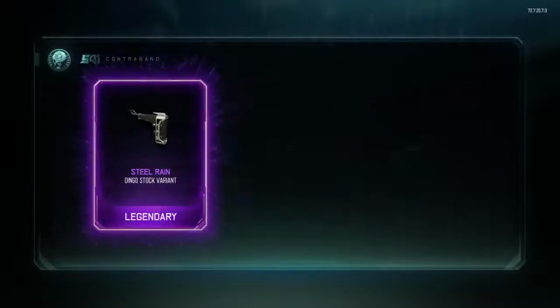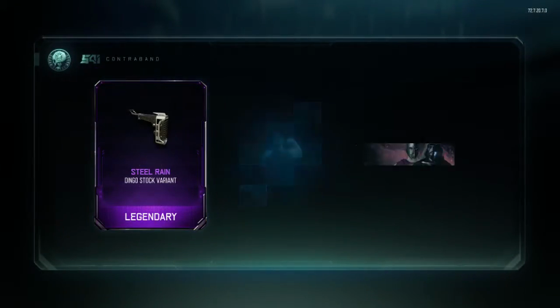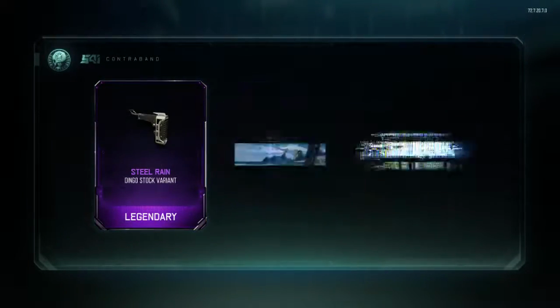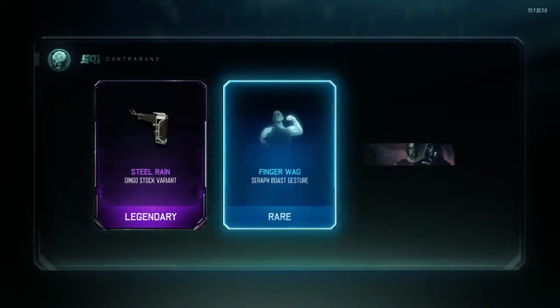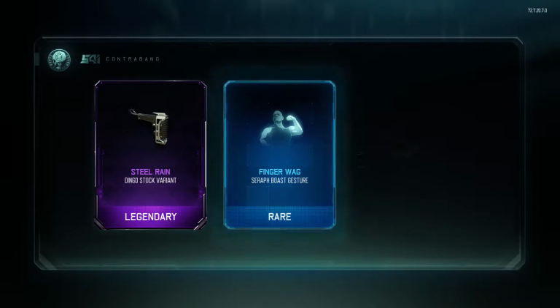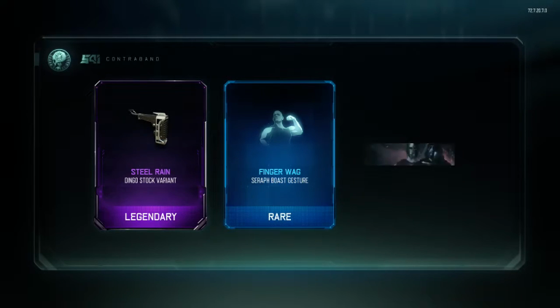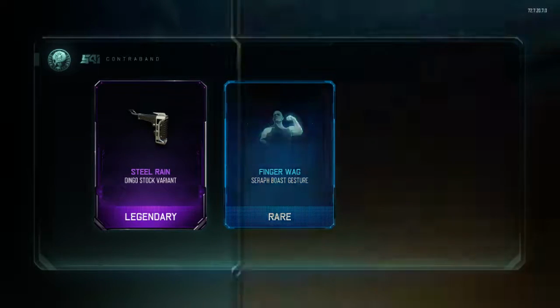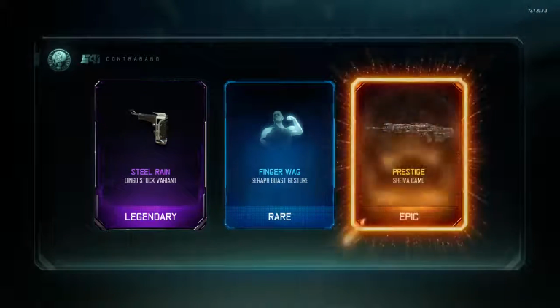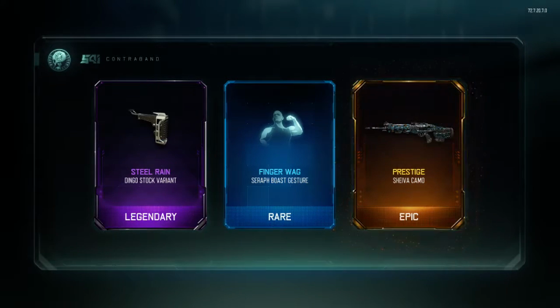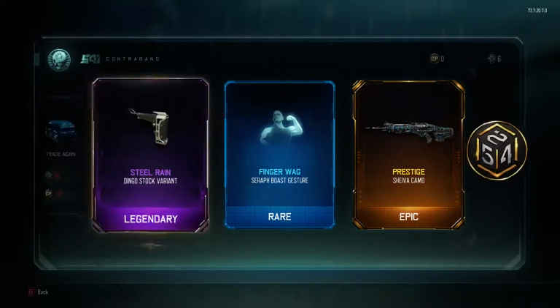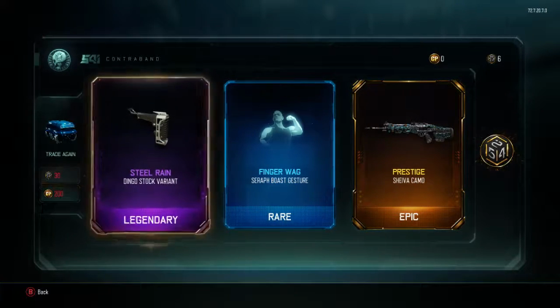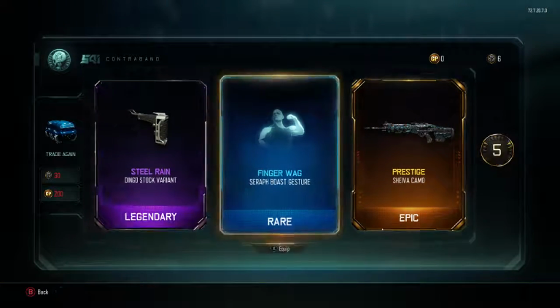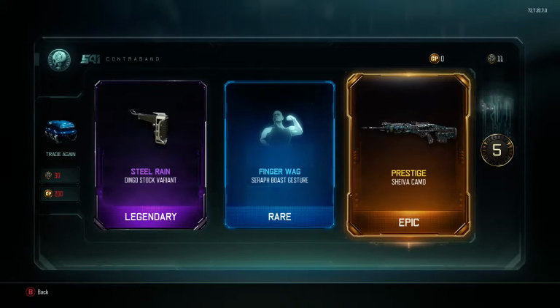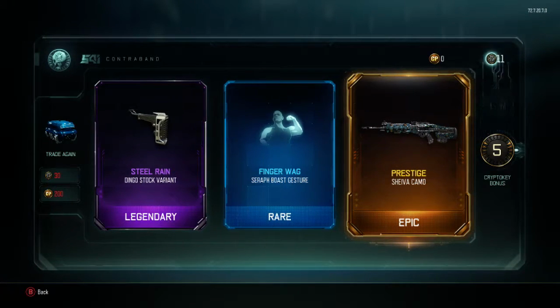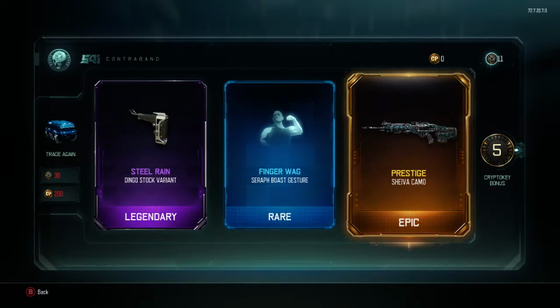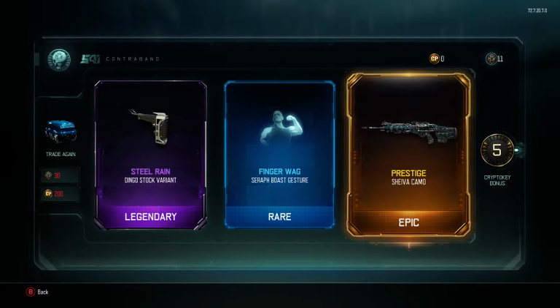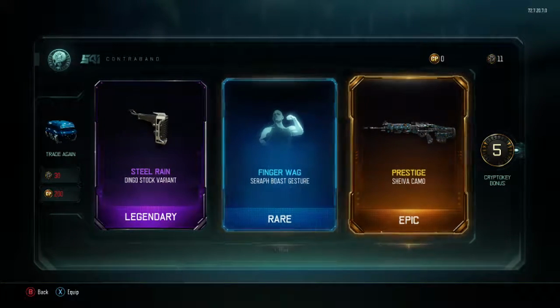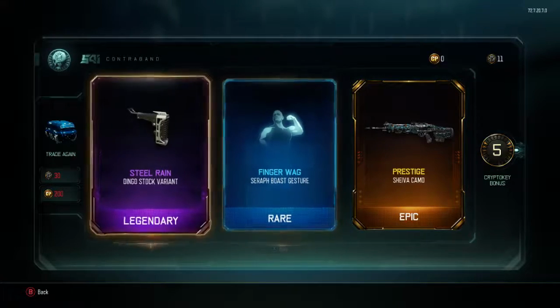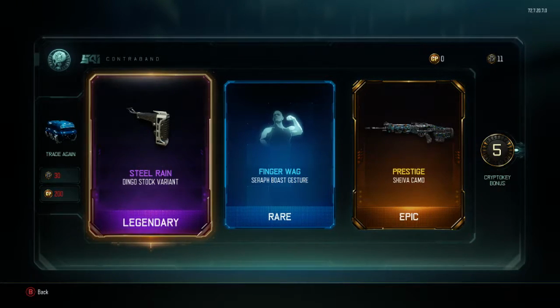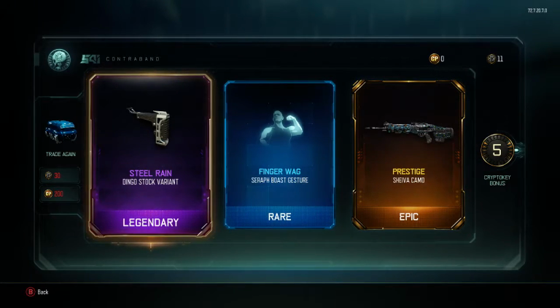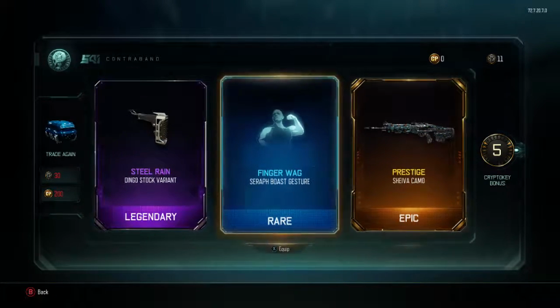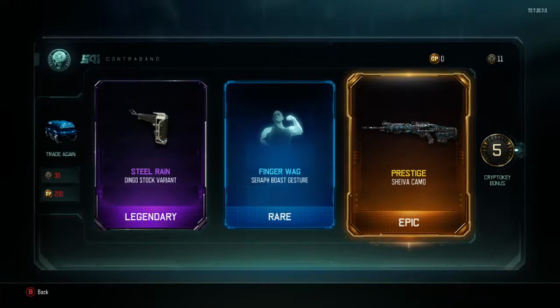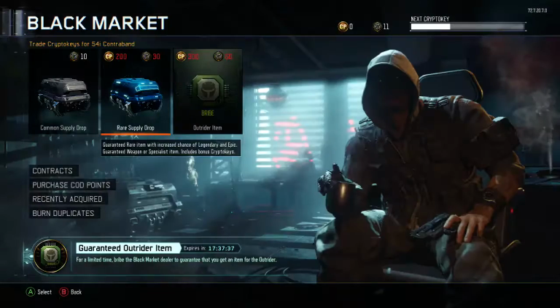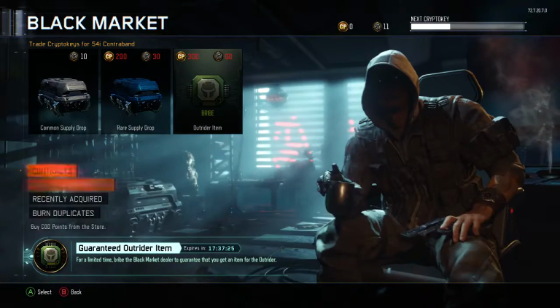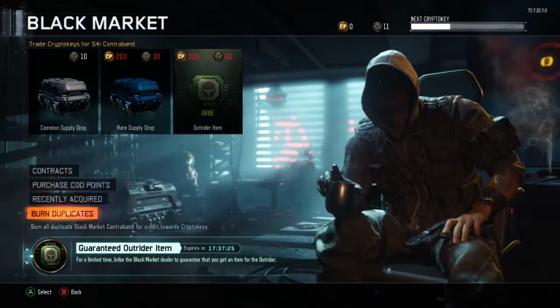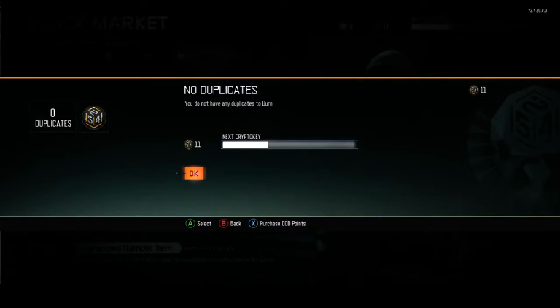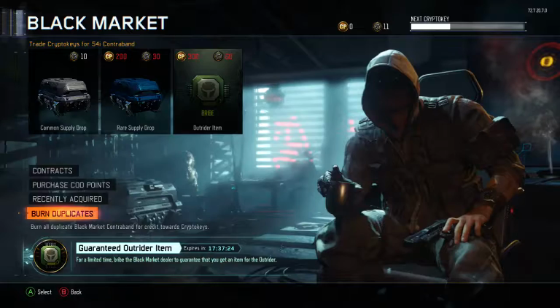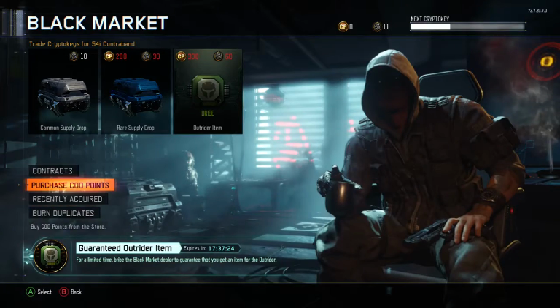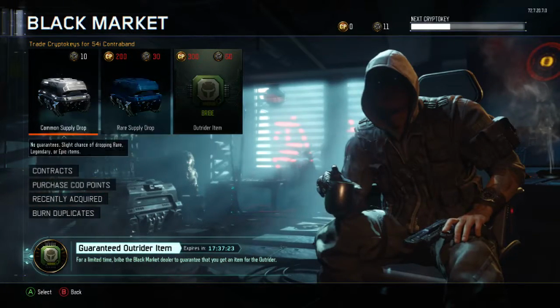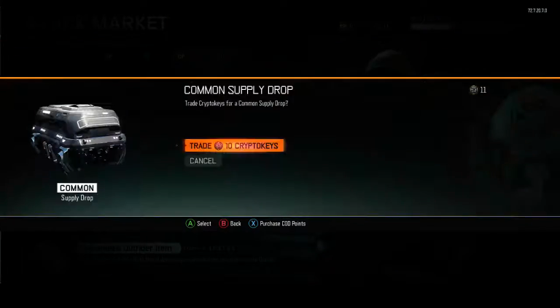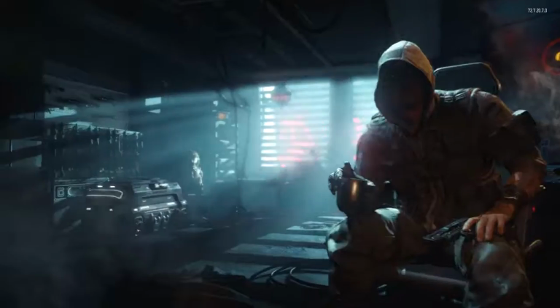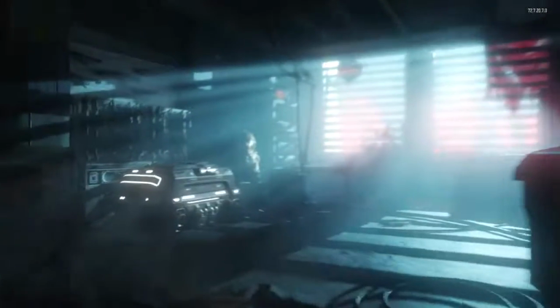I see some cool orange in there. We got Steel Reign and Prestige for the Shiva. We only got five back there. Finger Wag. Well, we actually got some pretty cool stuff this episode.